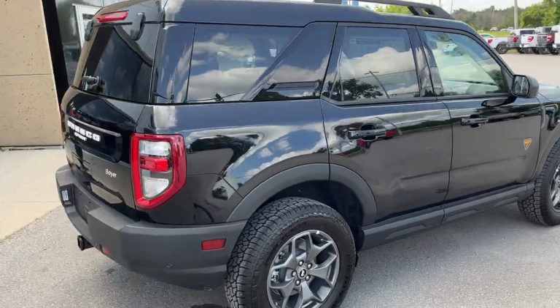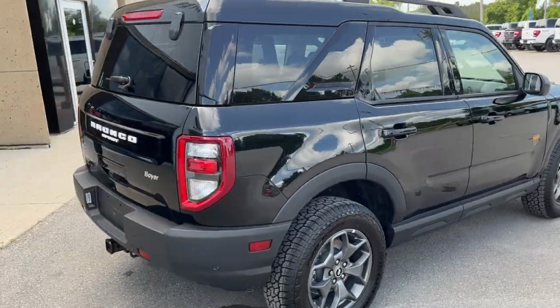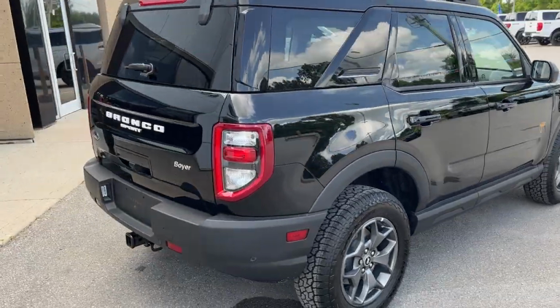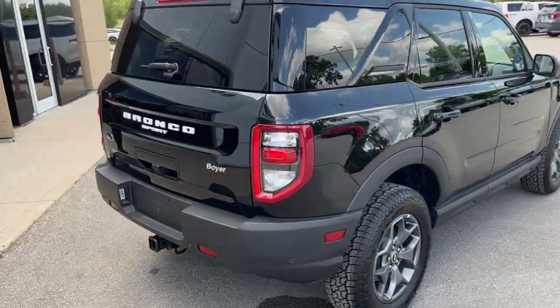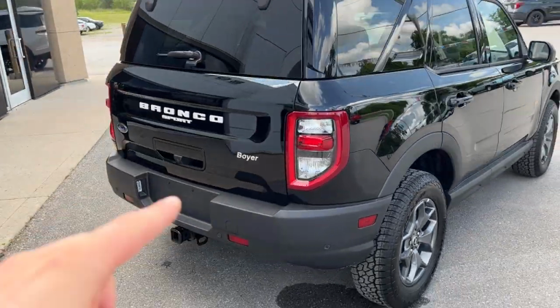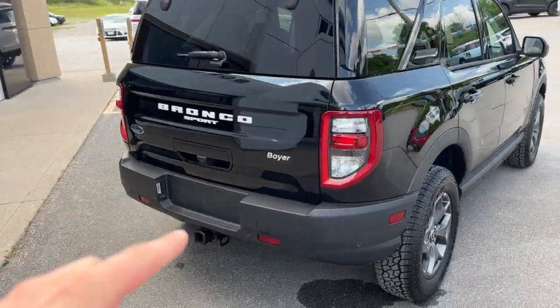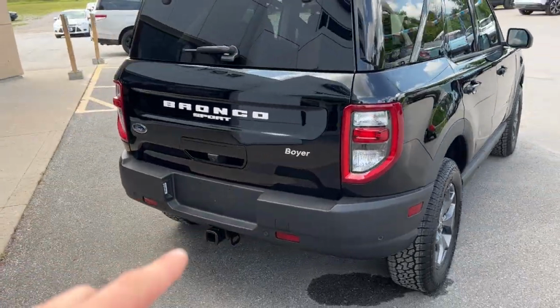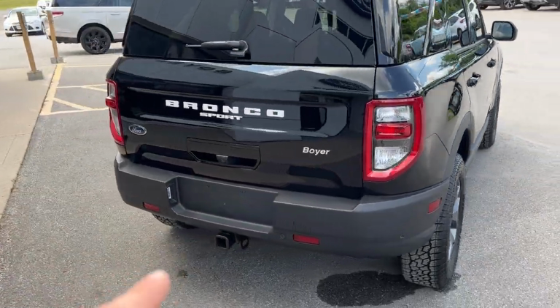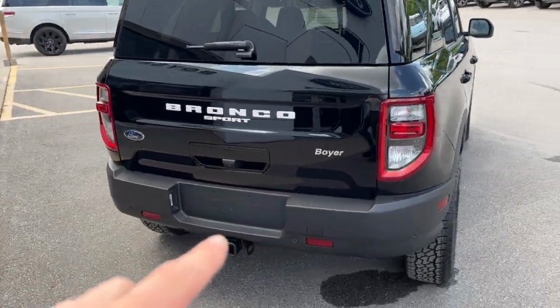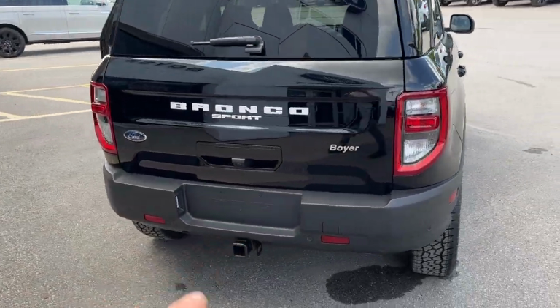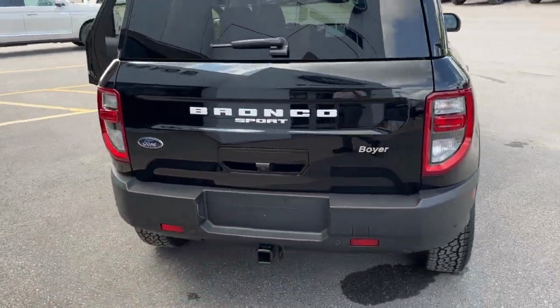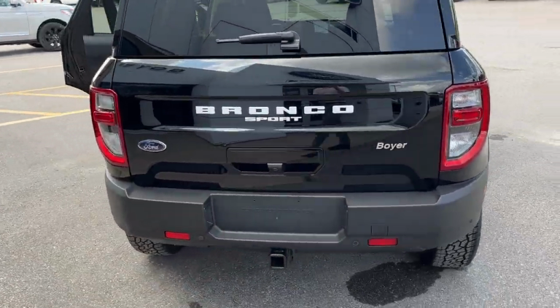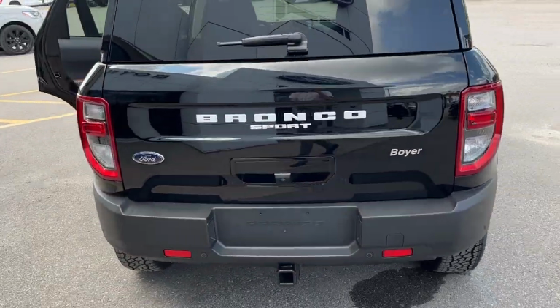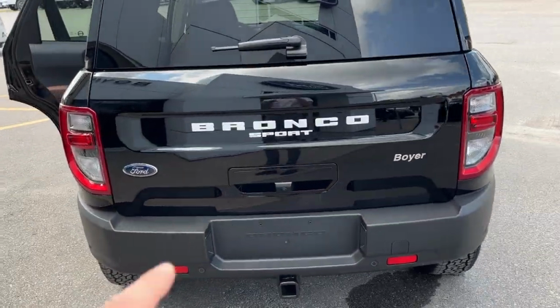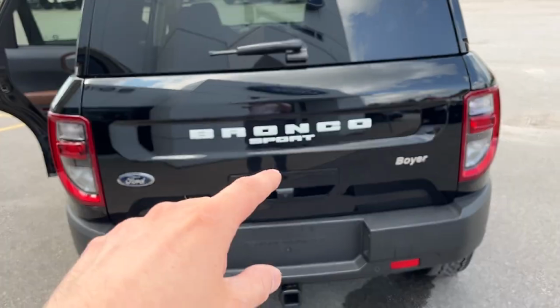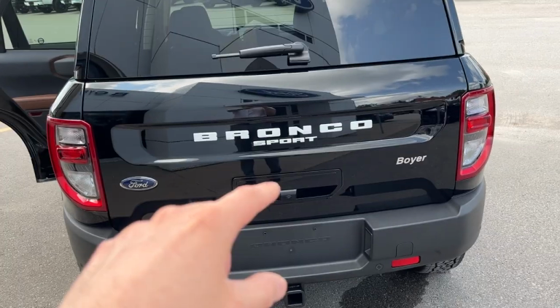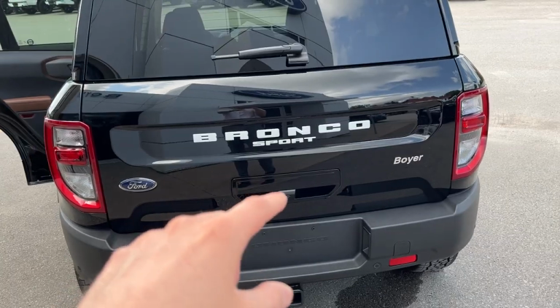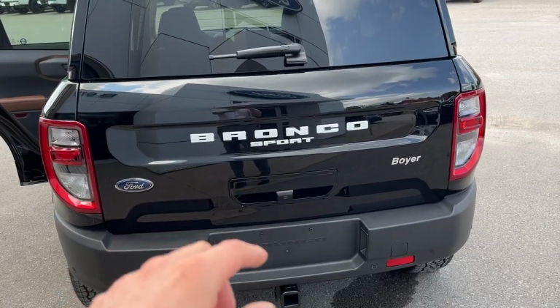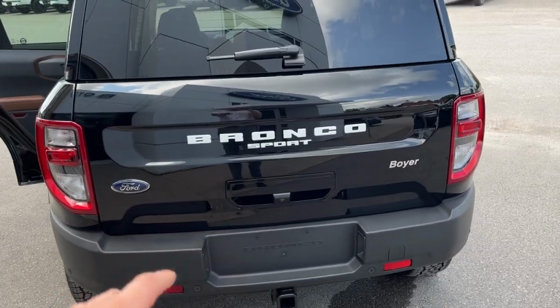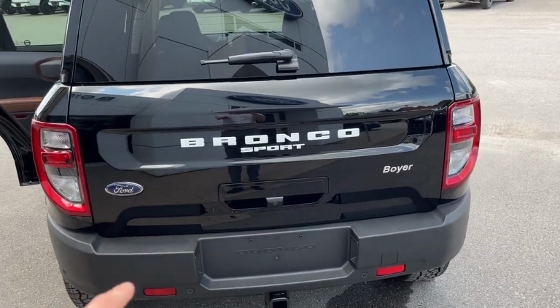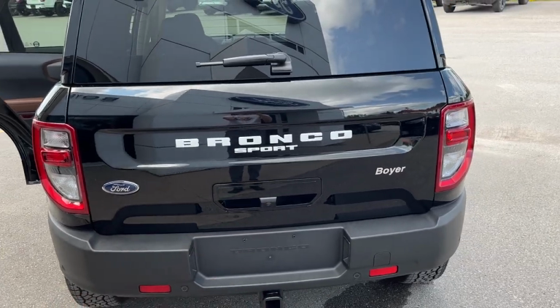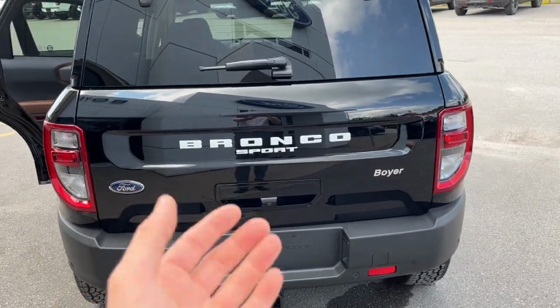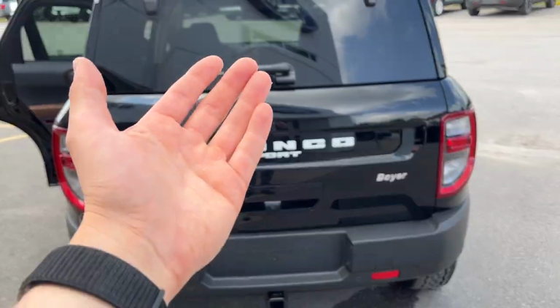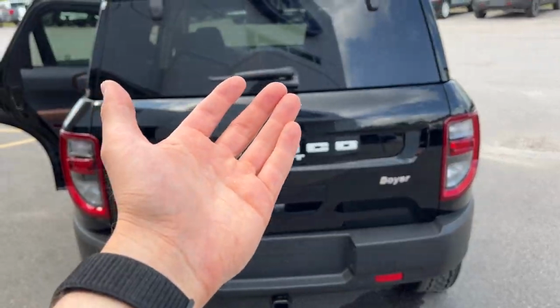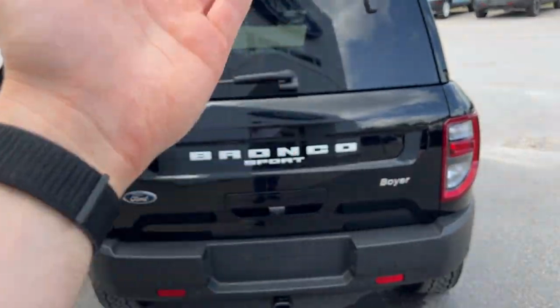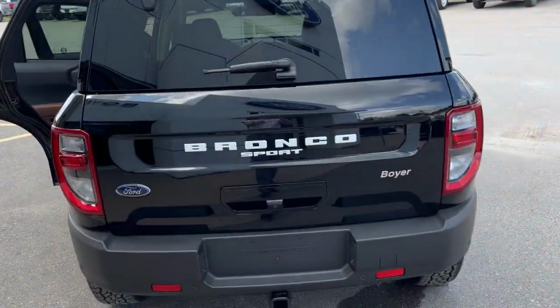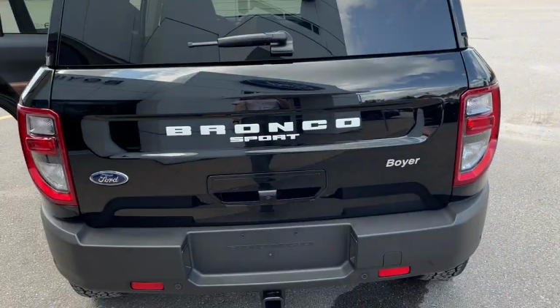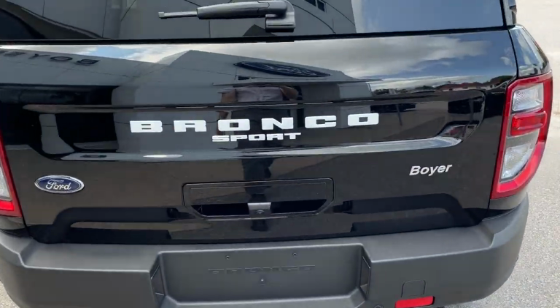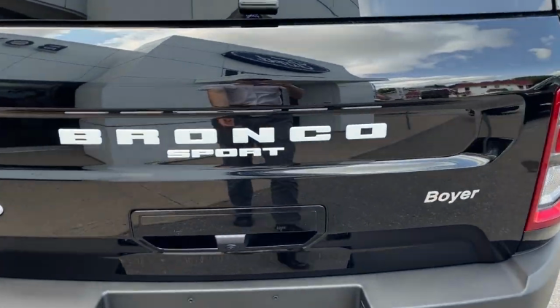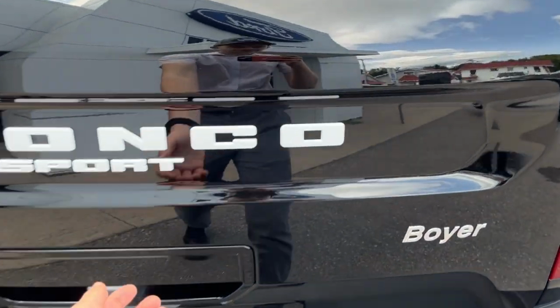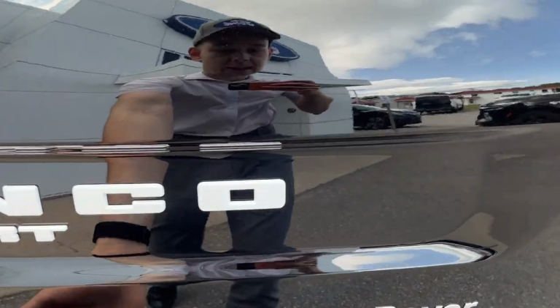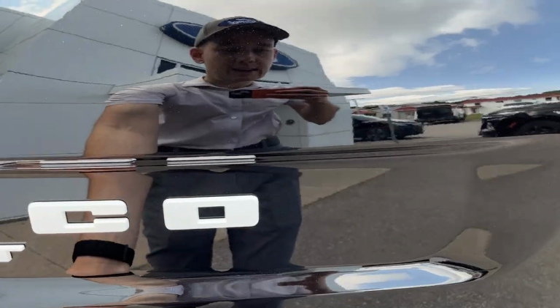Coming around back, this one is equipped with the Class 2 trailer tow package. Of course you have your reverse camera and reverse parking sensors, and you can open the rear glass or the whole tailgate.